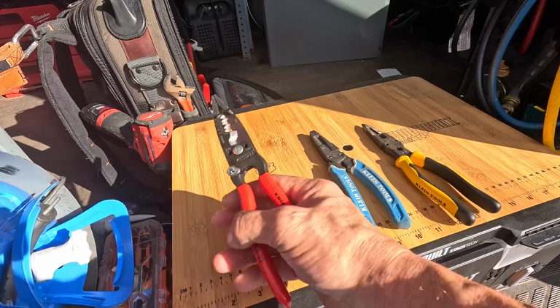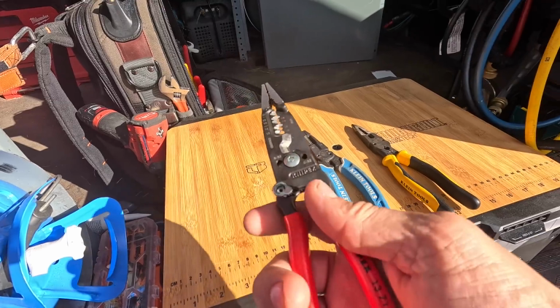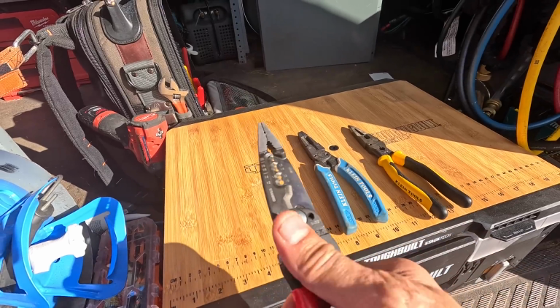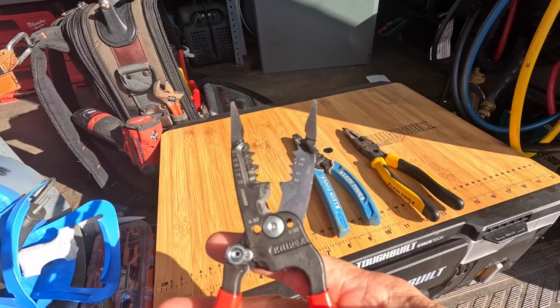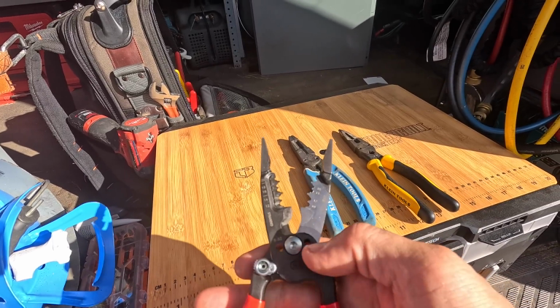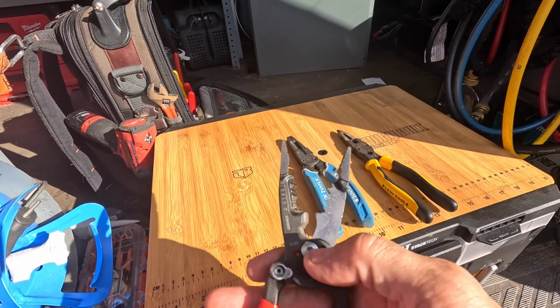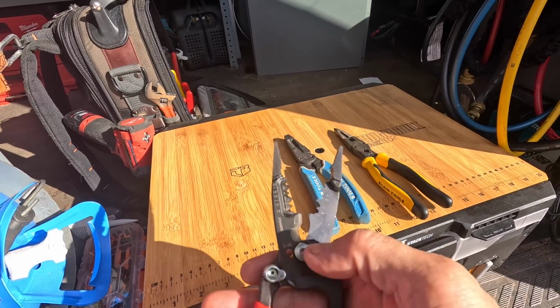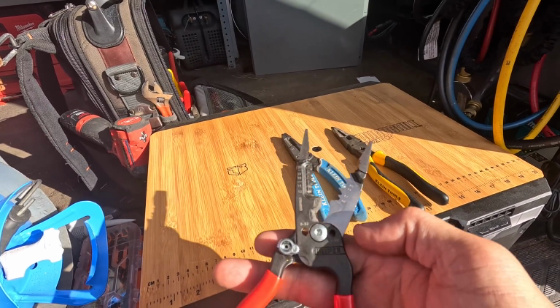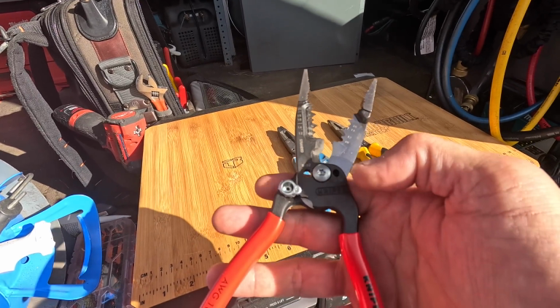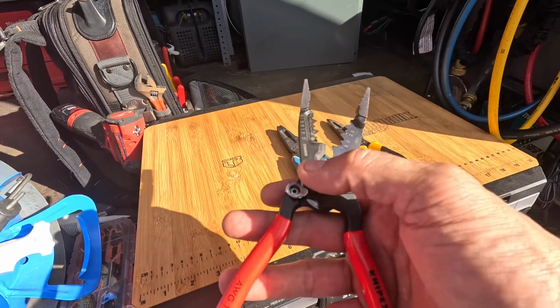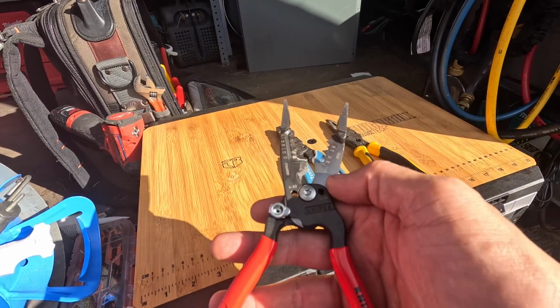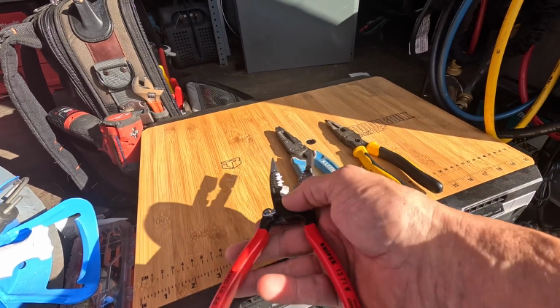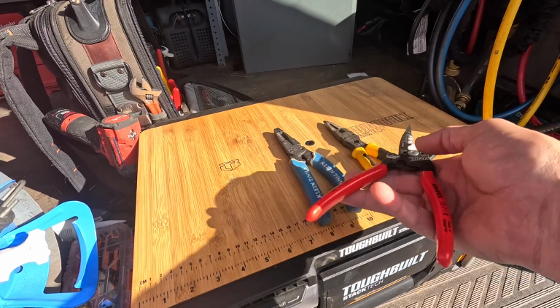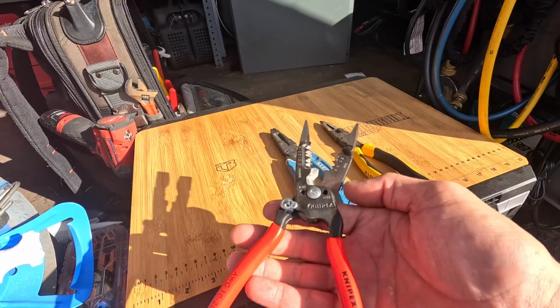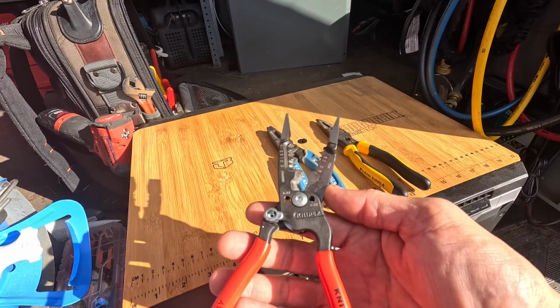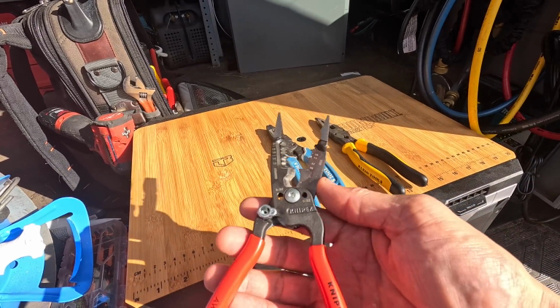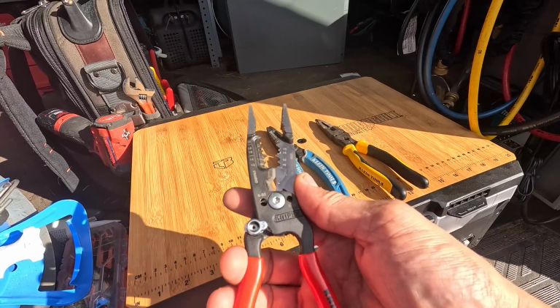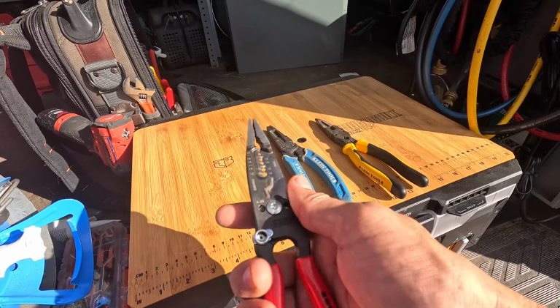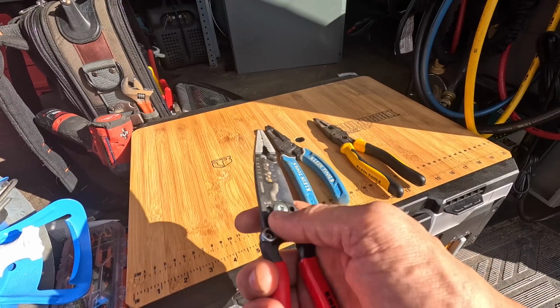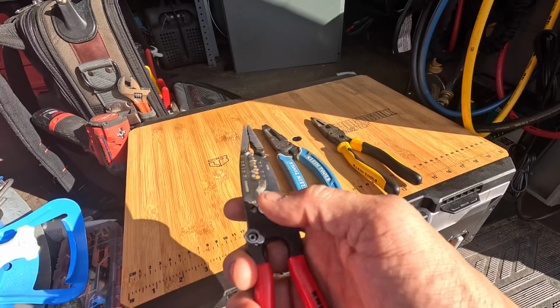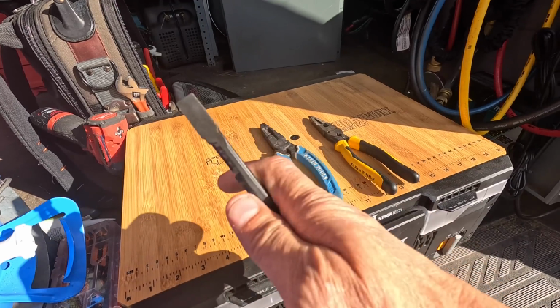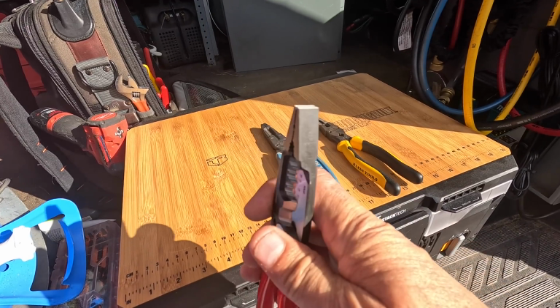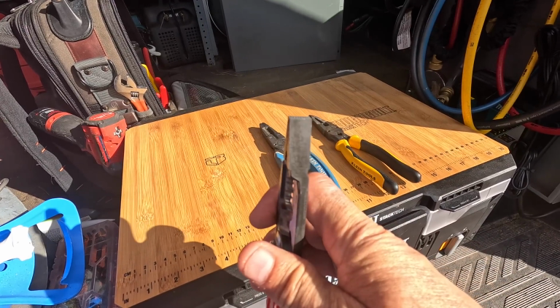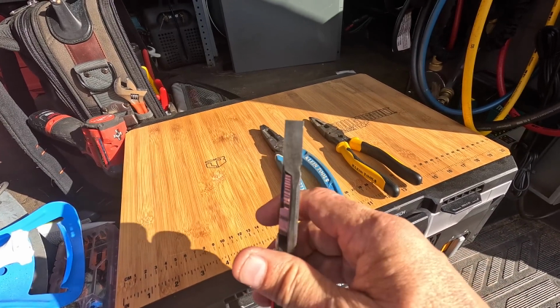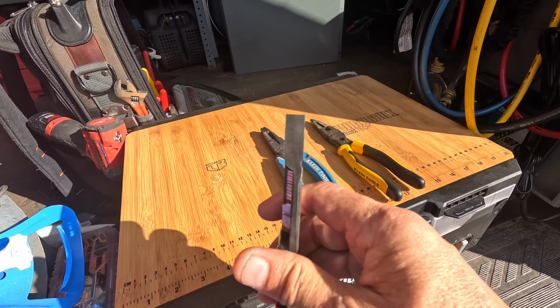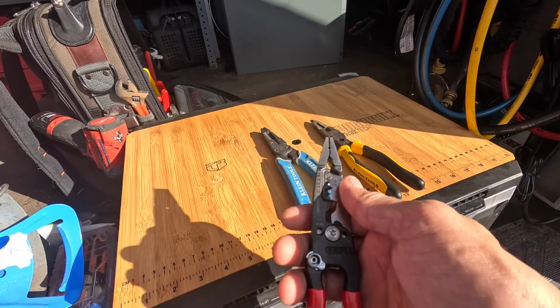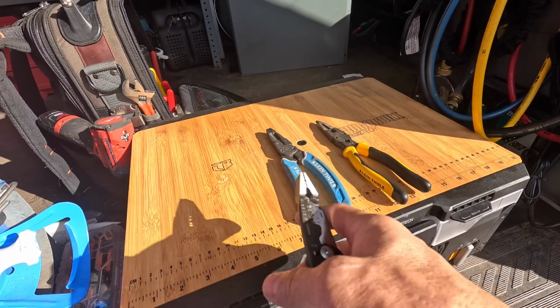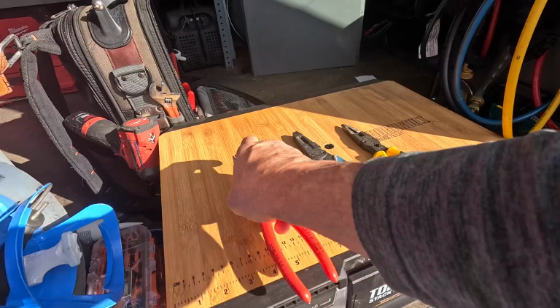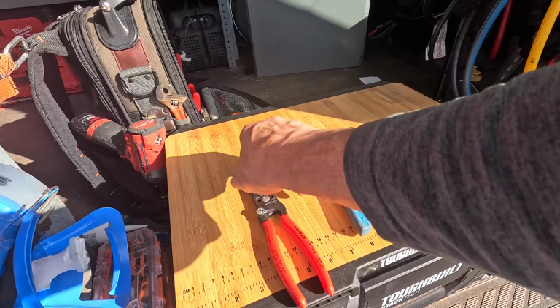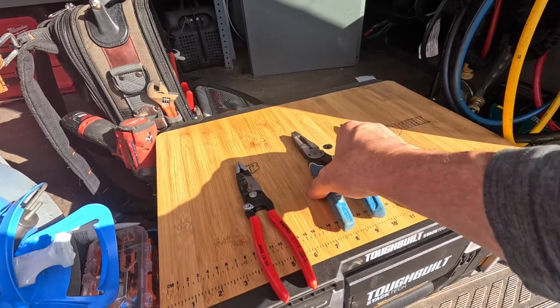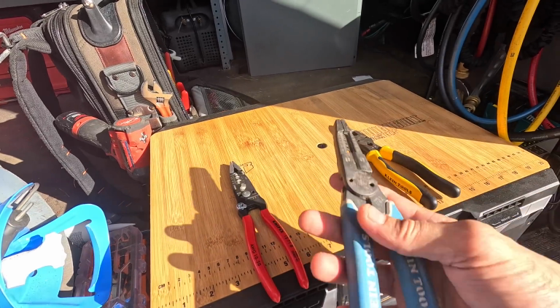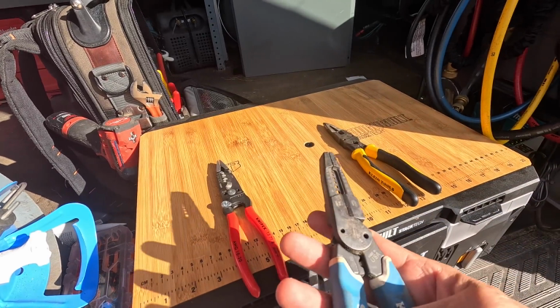It has the feature where you can cut small bolts on it - all three of these do. But it does not have a crimper and it's not a needle nose. If you're comparing it to this one by Klein...